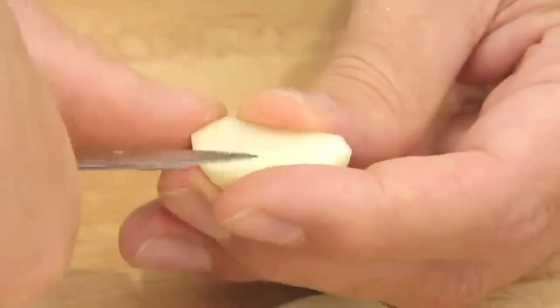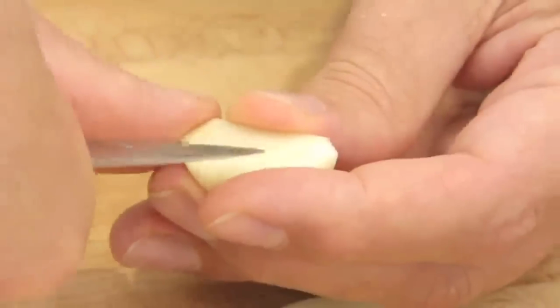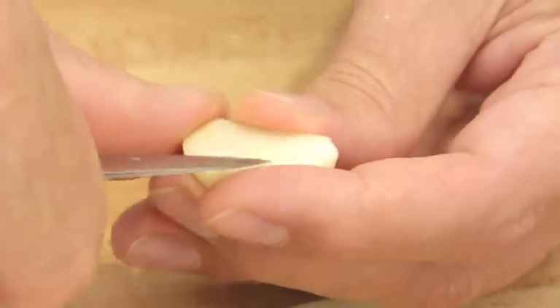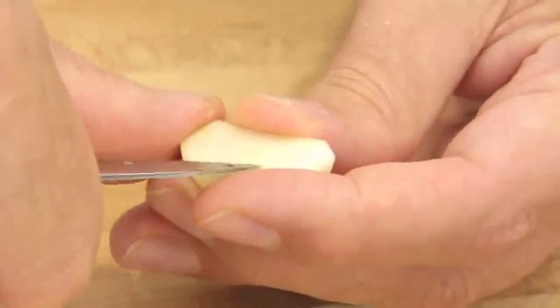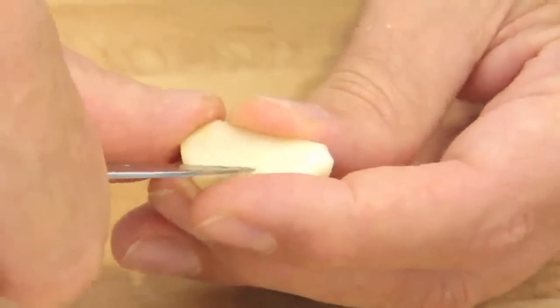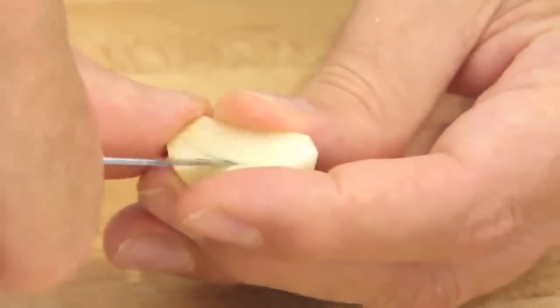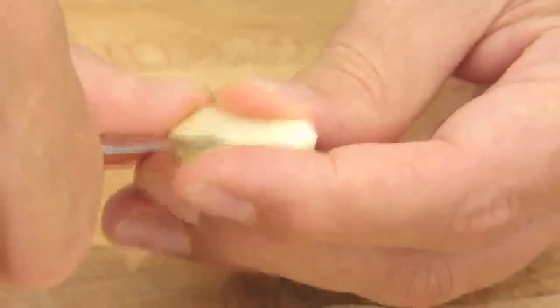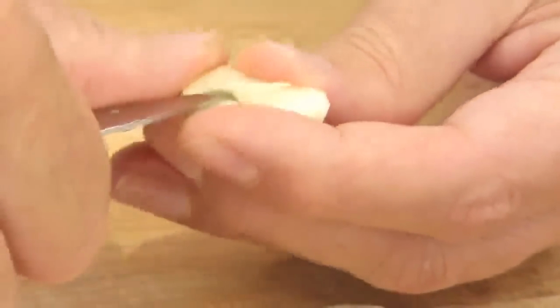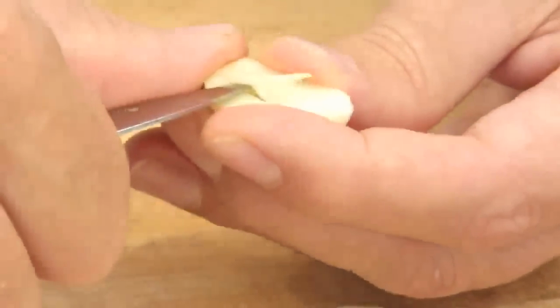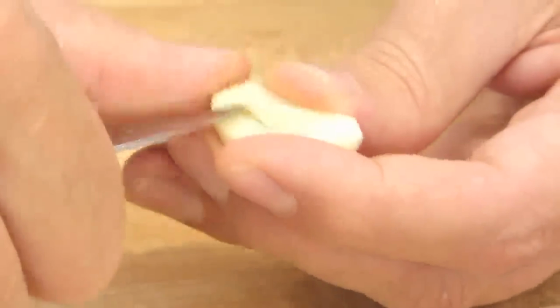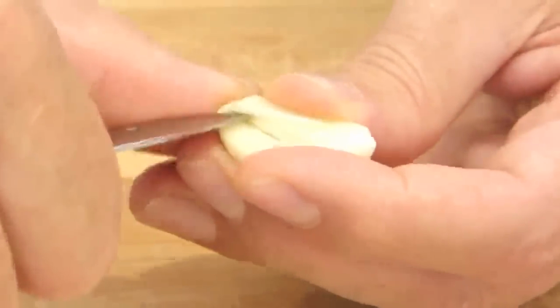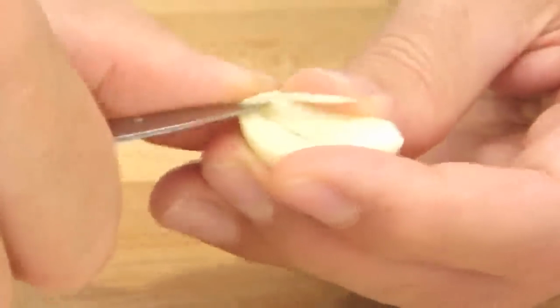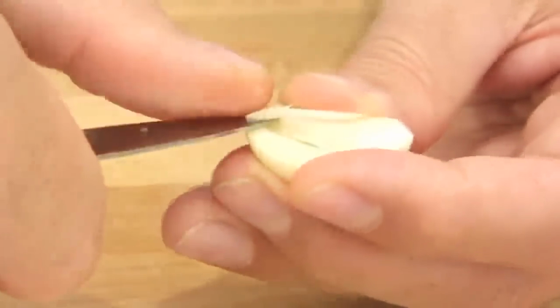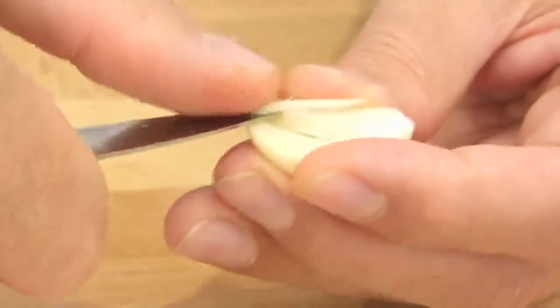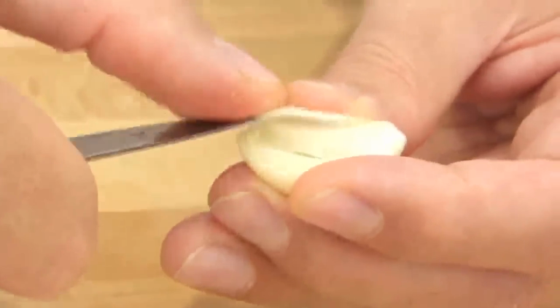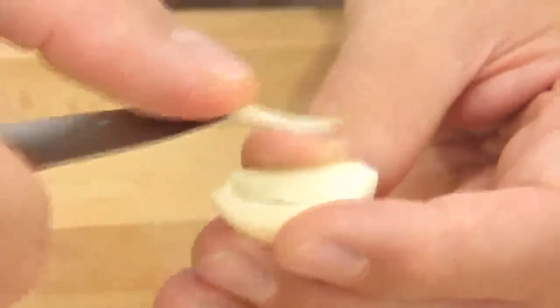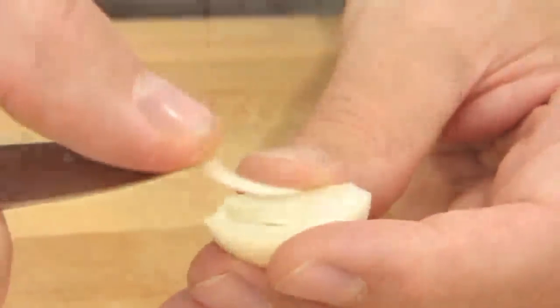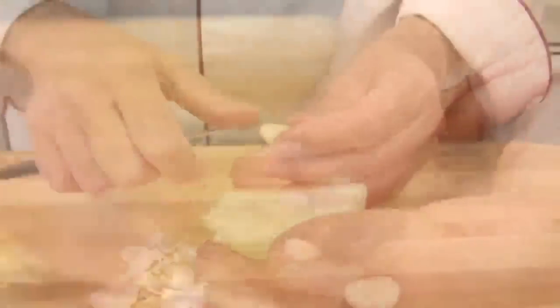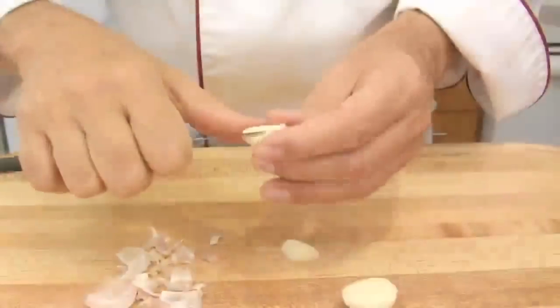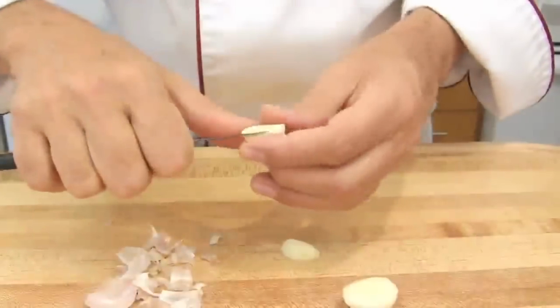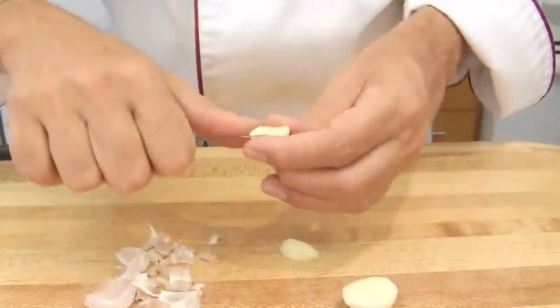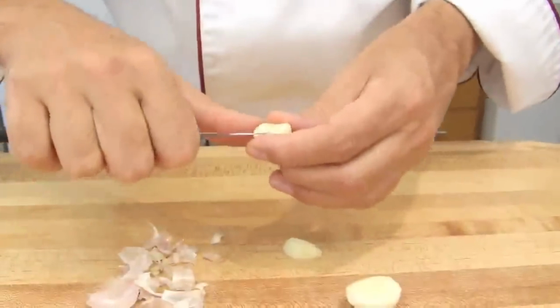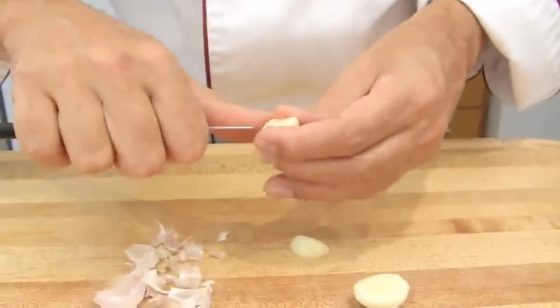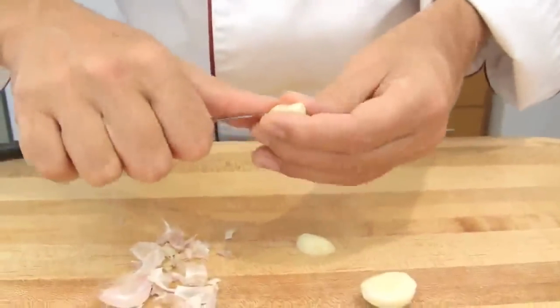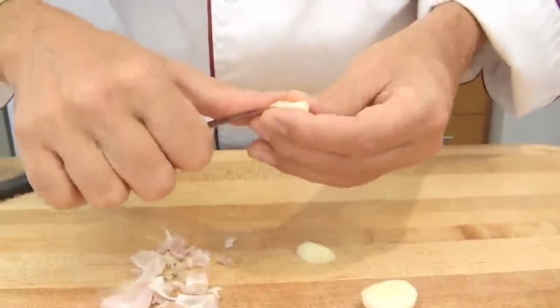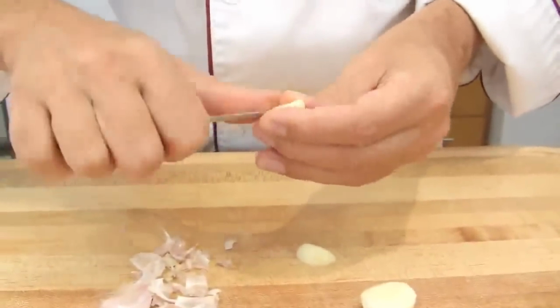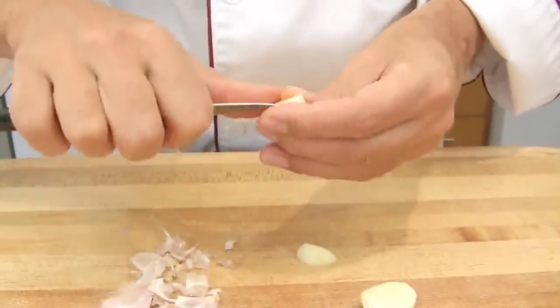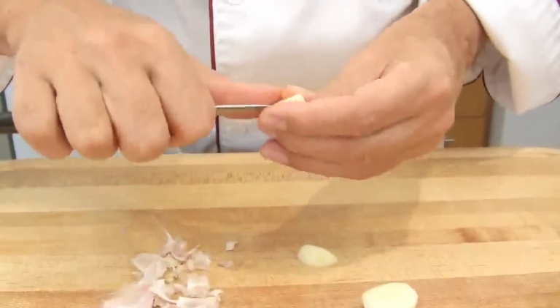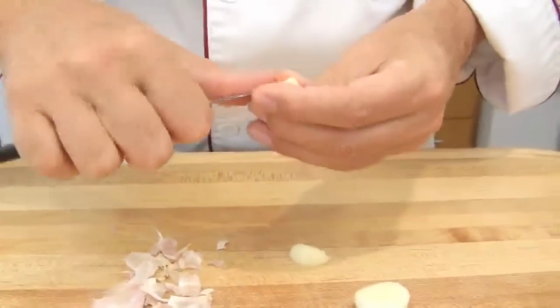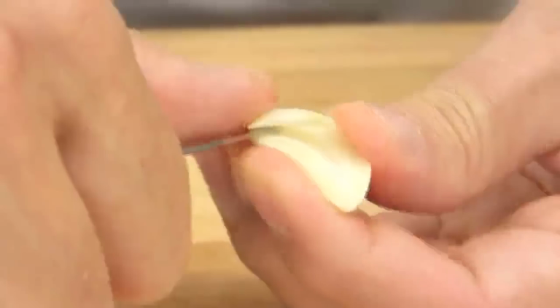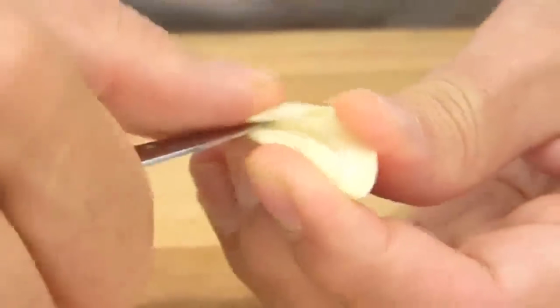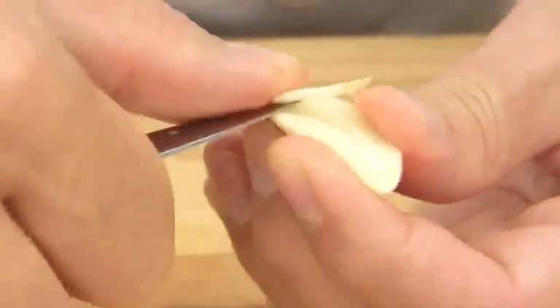With the point of the paring knife, just pick it up — you see? And do the same for the other half of the garlic clove.